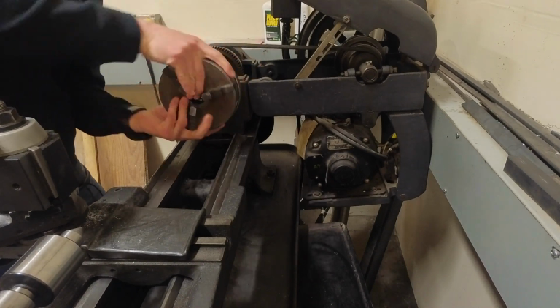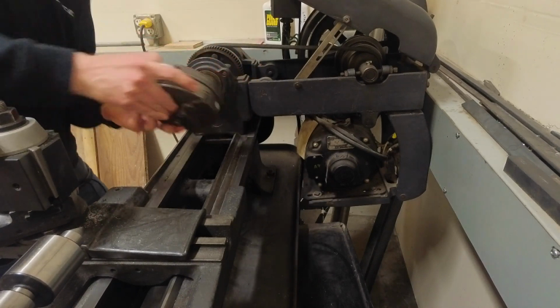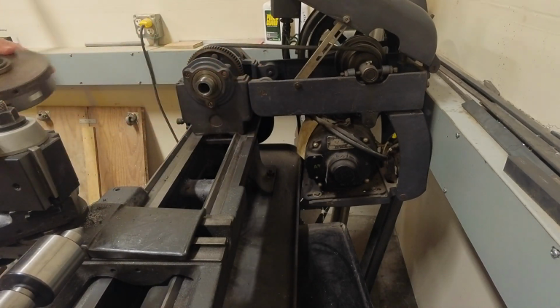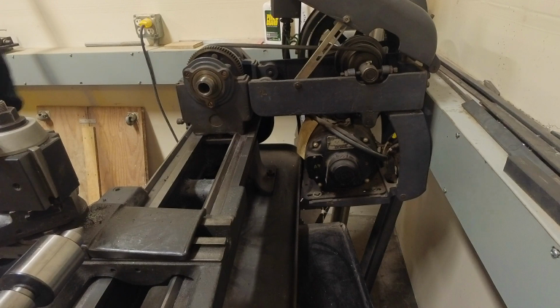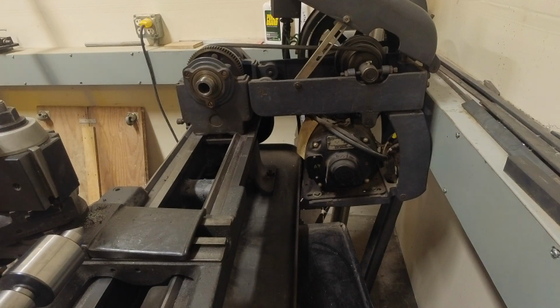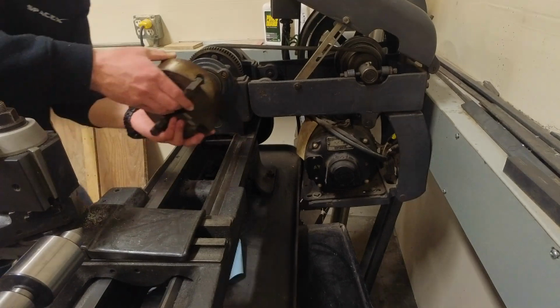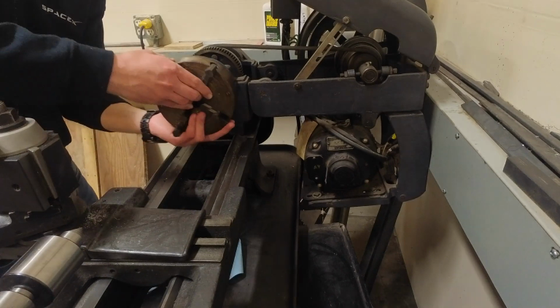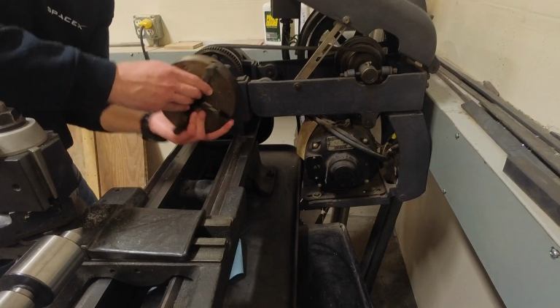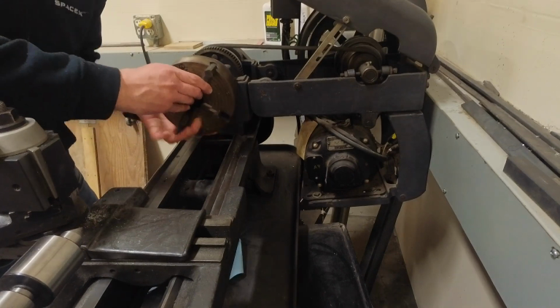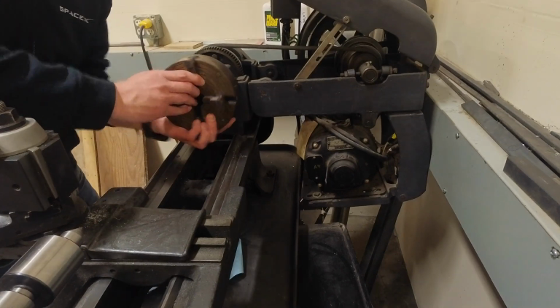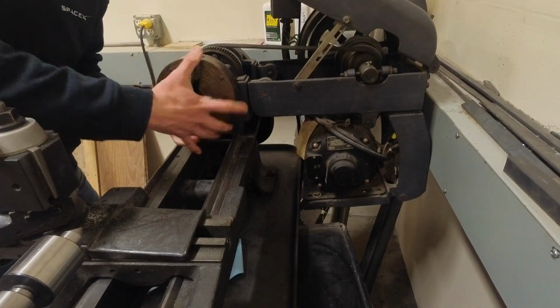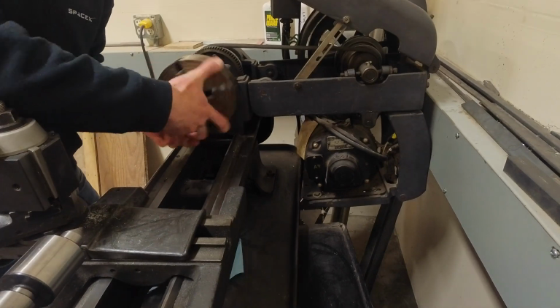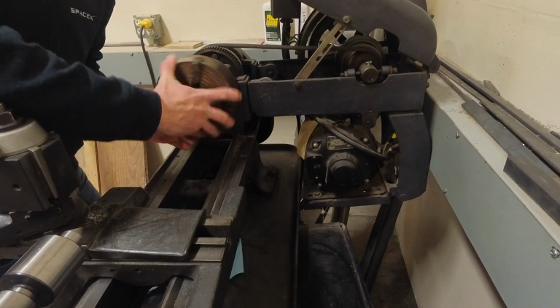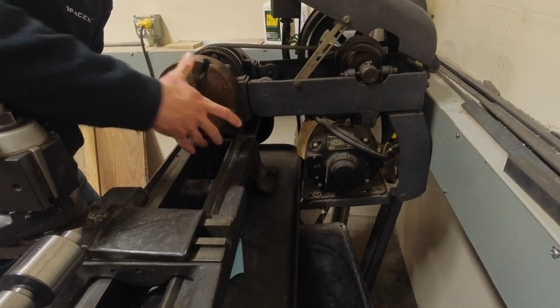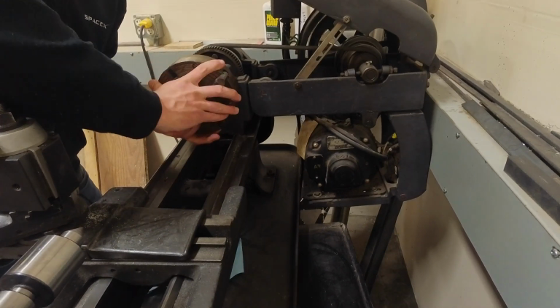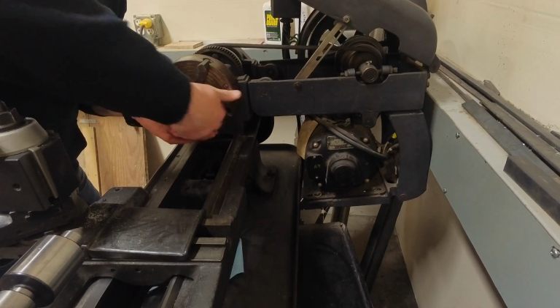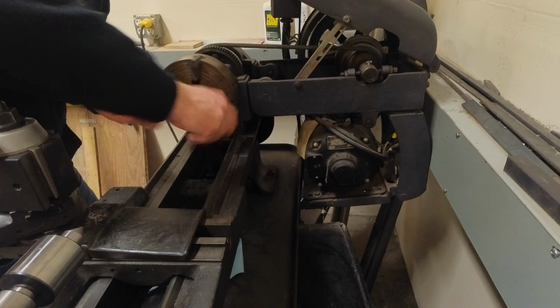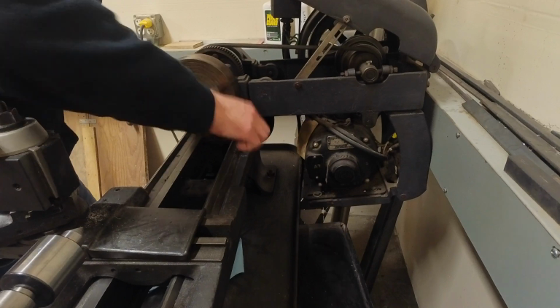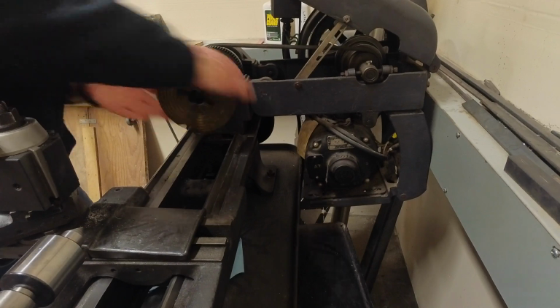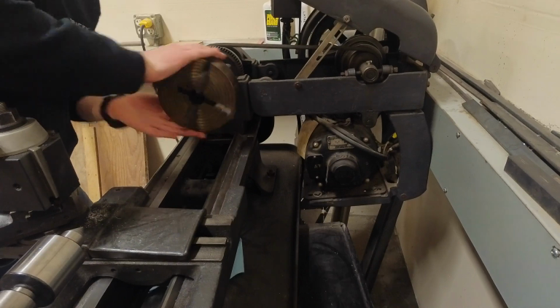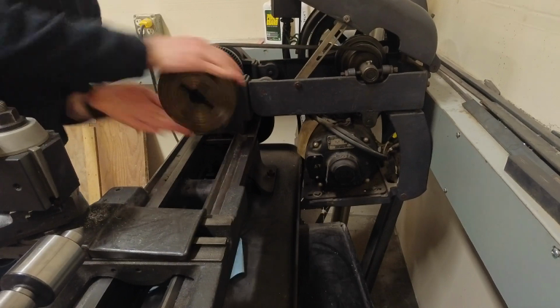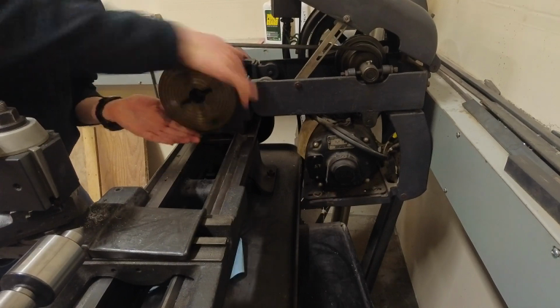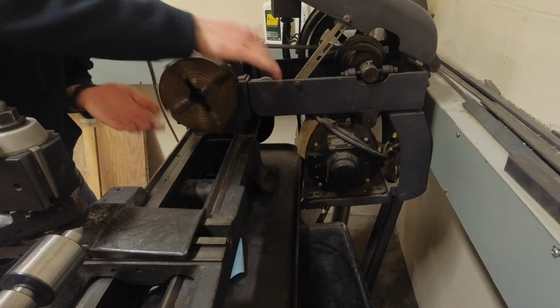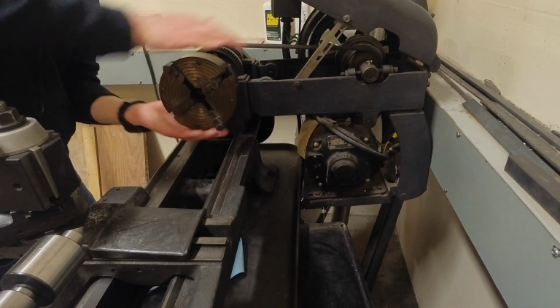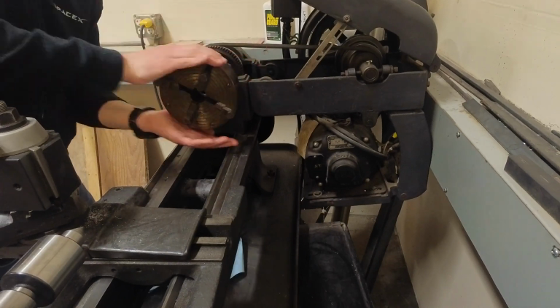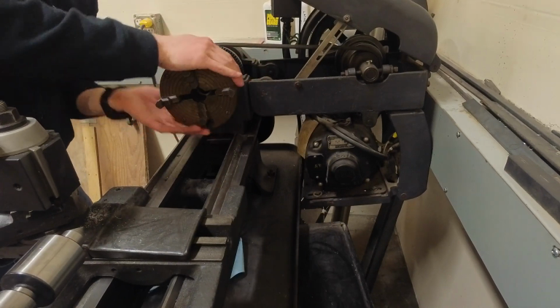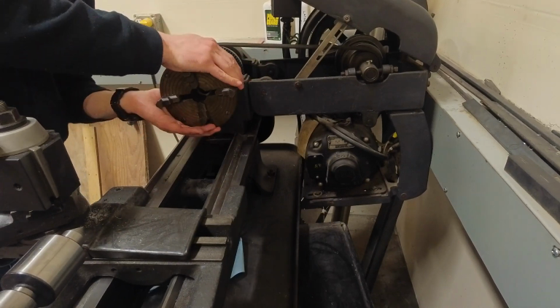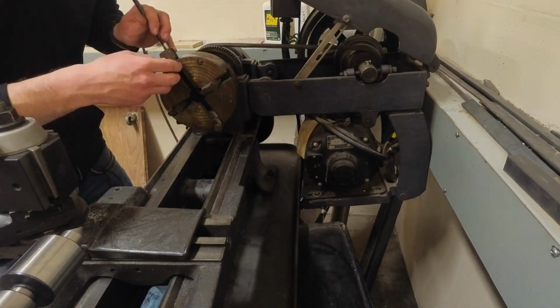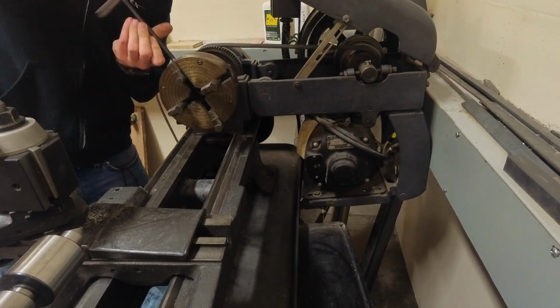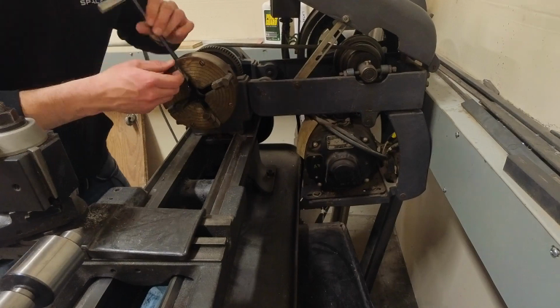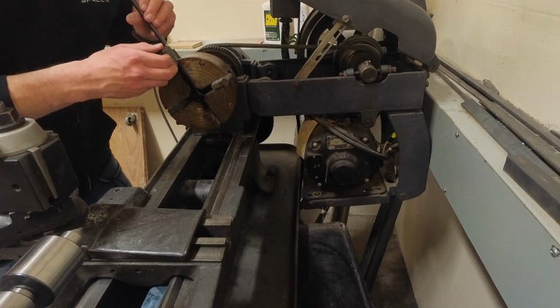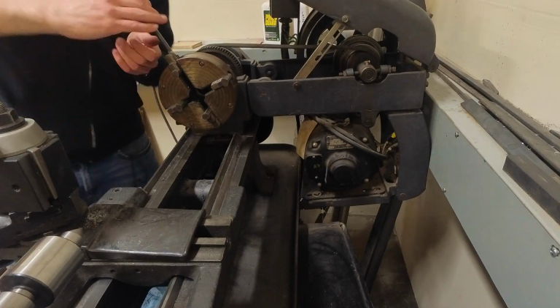I'll use a step drill as a tapered reamer to expand the bore of the hotend, then drill out the nozzle to 1.75mm. The build notes say to do this with a hand drill, but since I have access to a lathe, I'll use it.